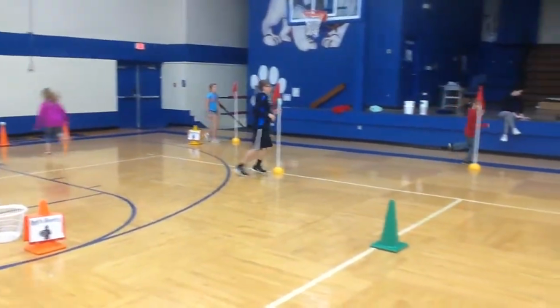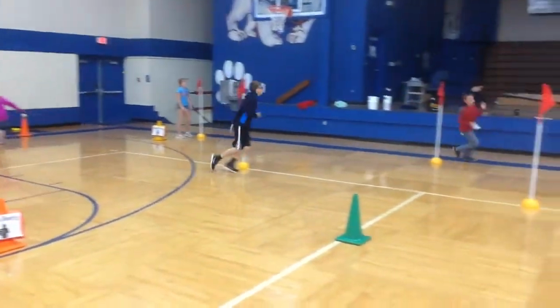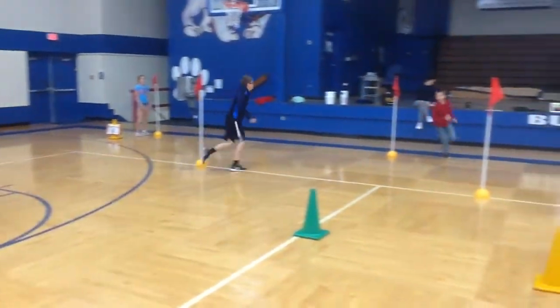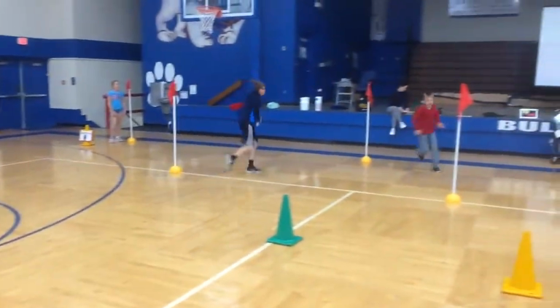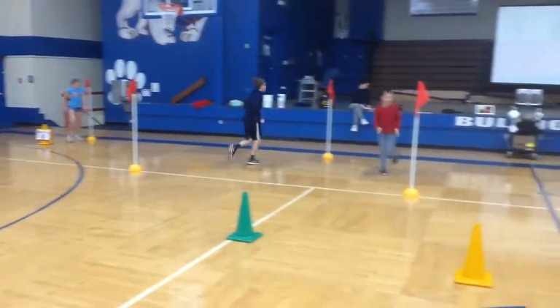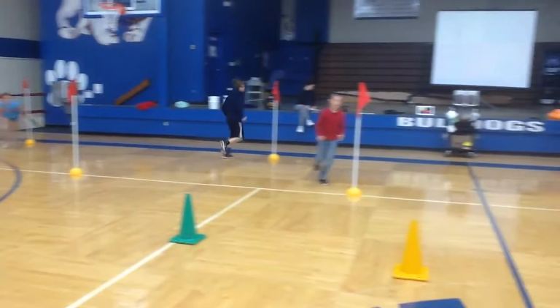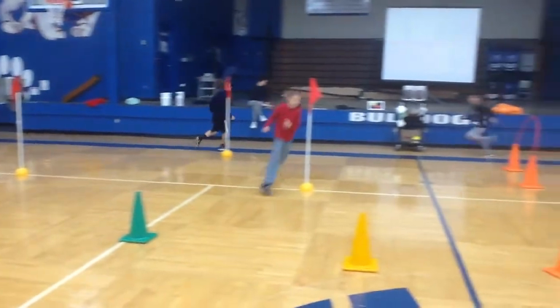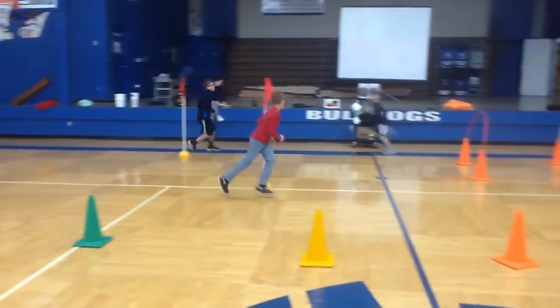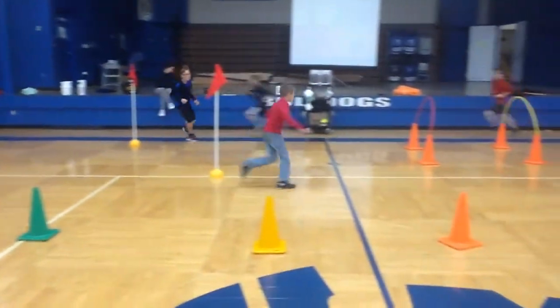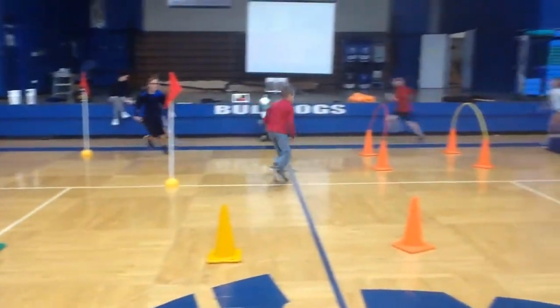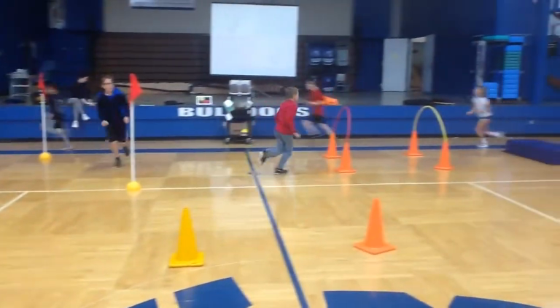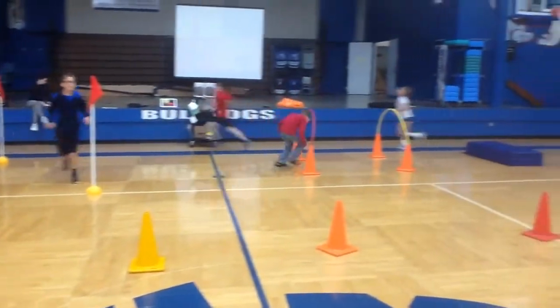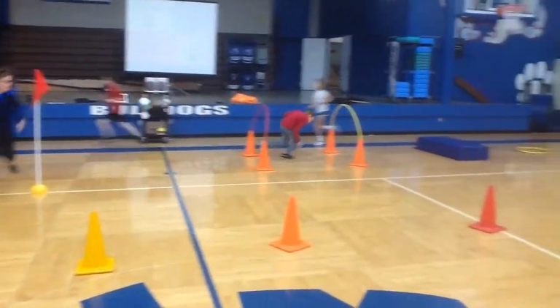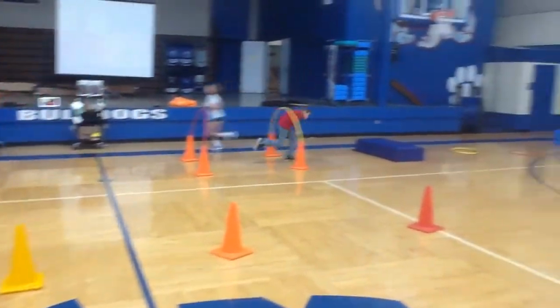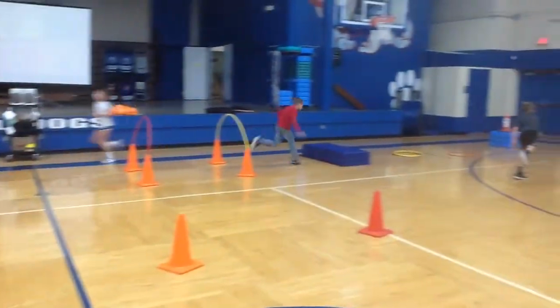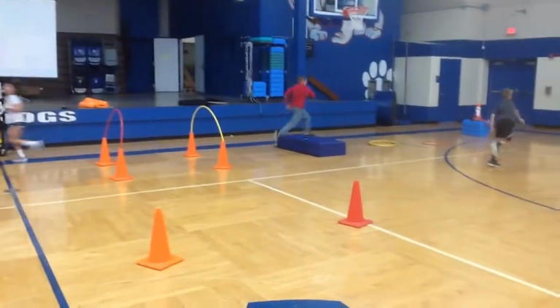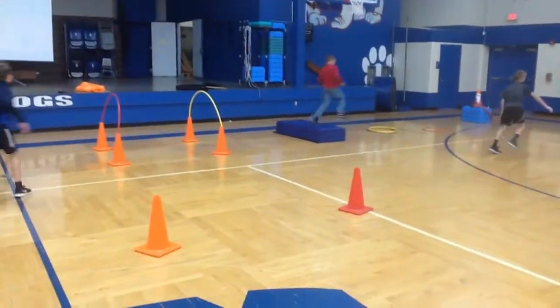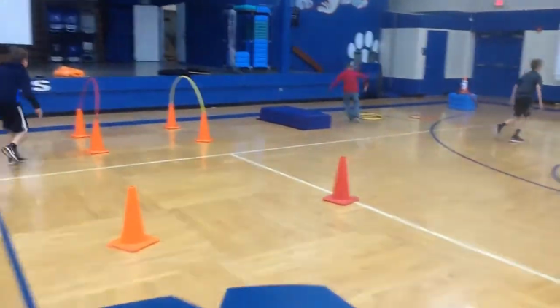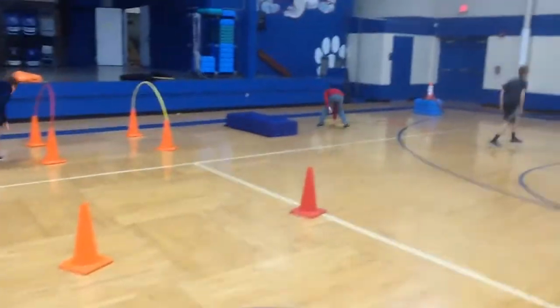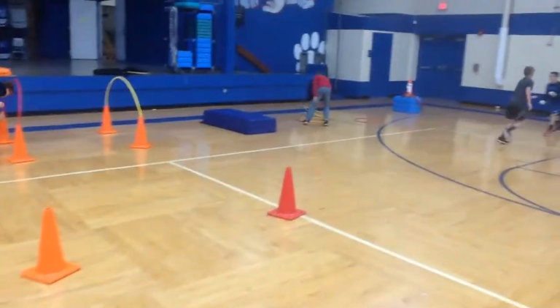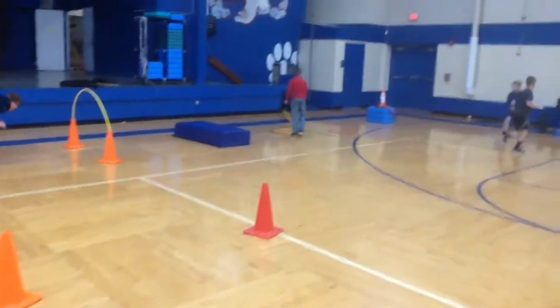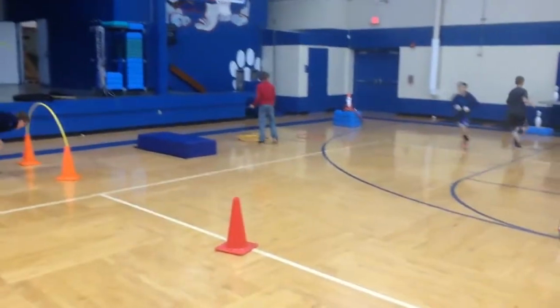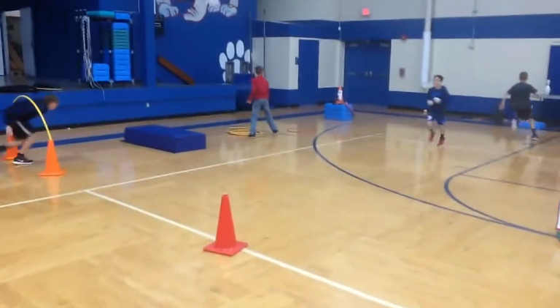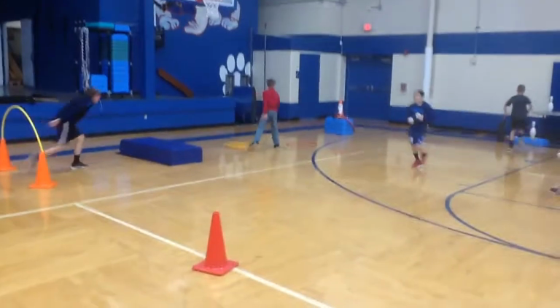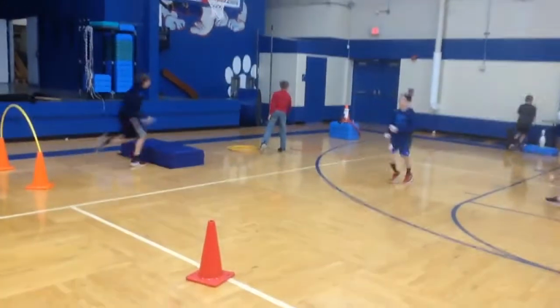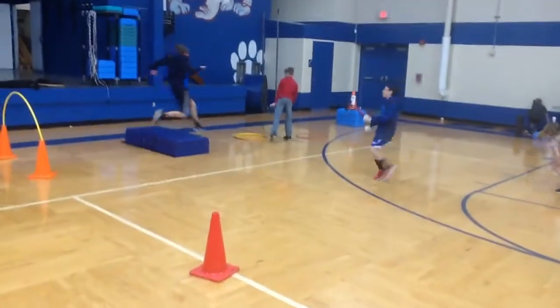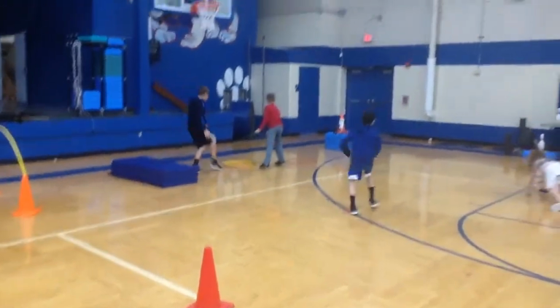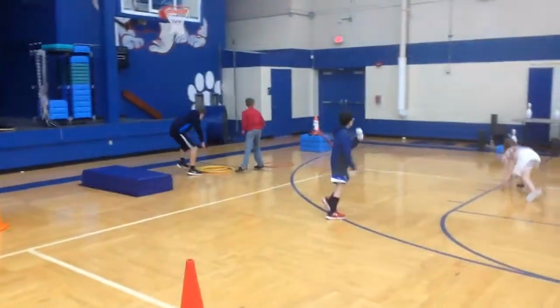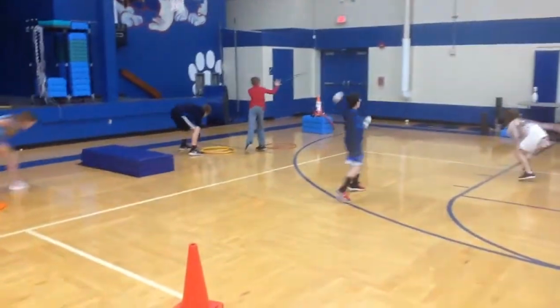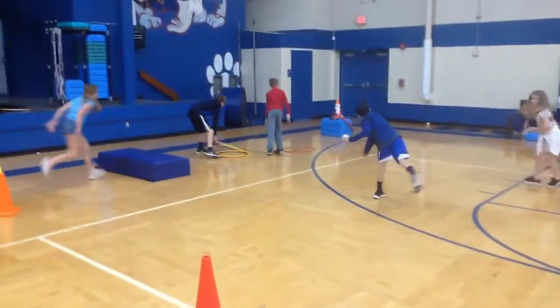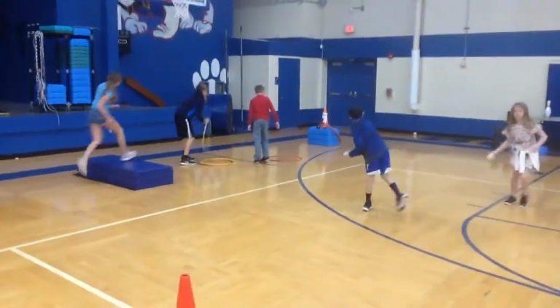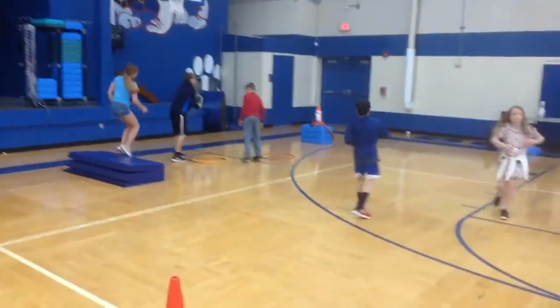Wonder Woman over here — we have an obstacle course to run around and go under and over. She's throwing her lasso around the god of war, which is Ares.